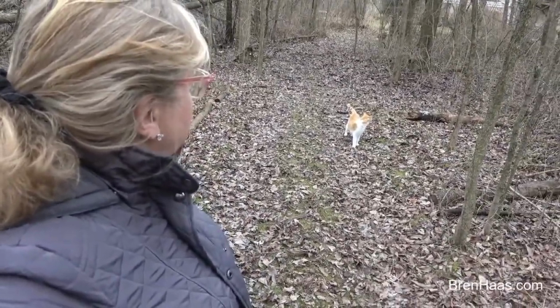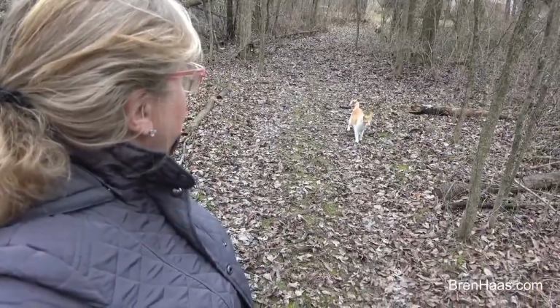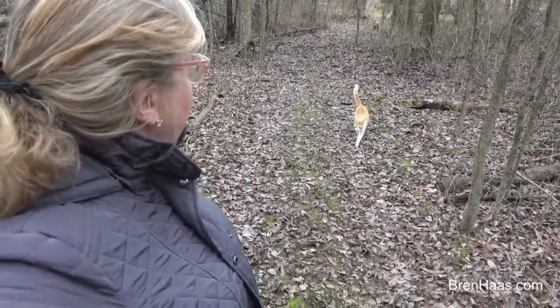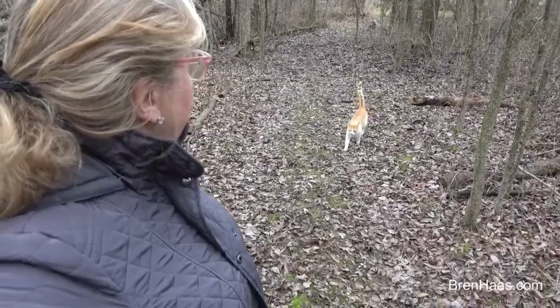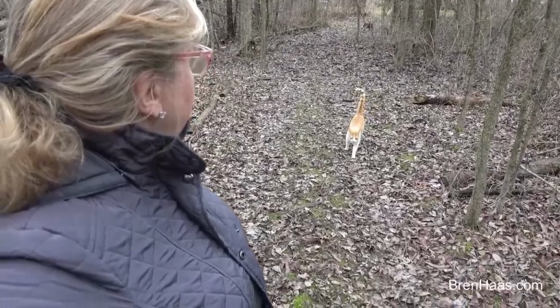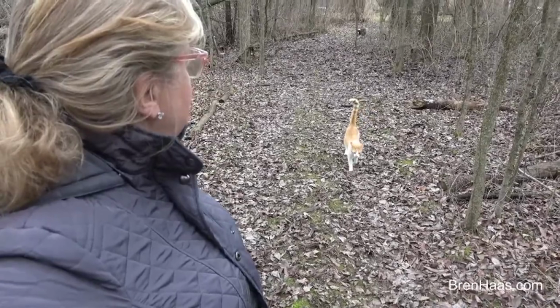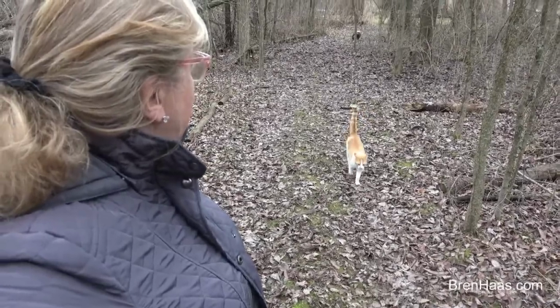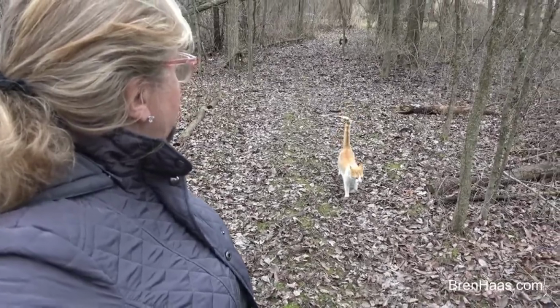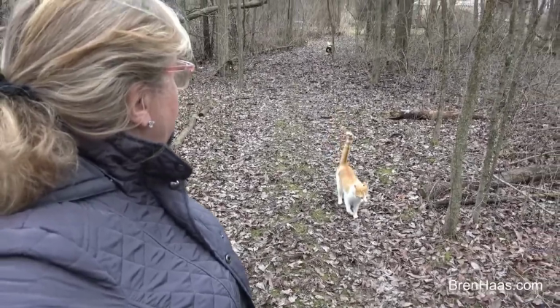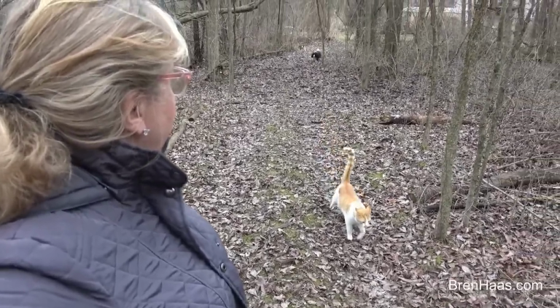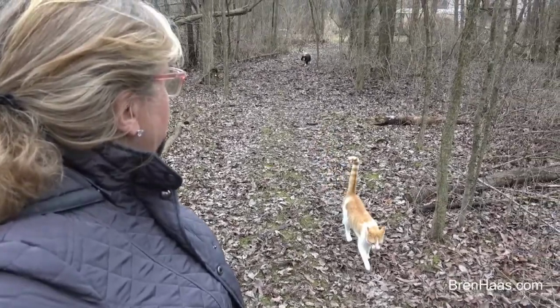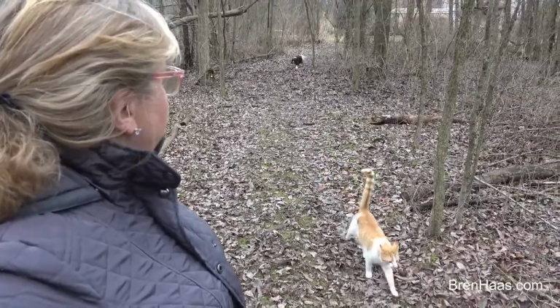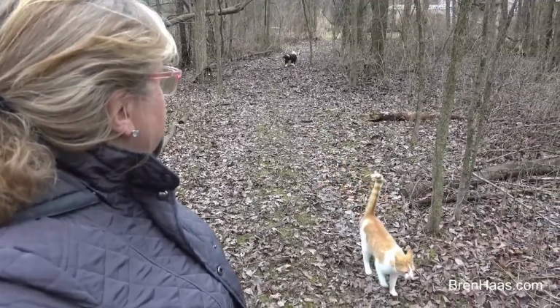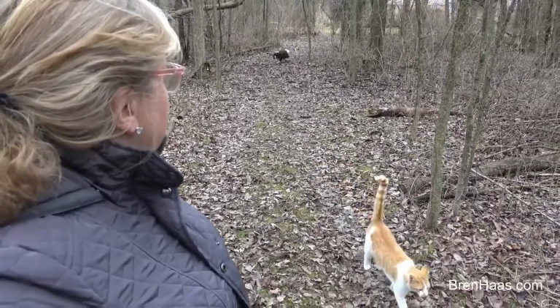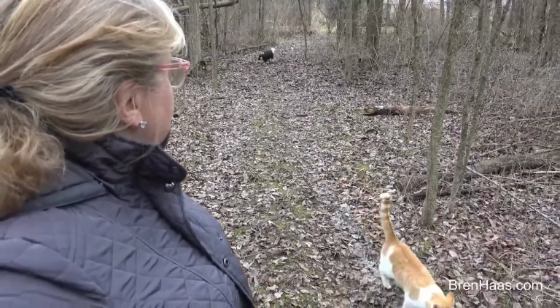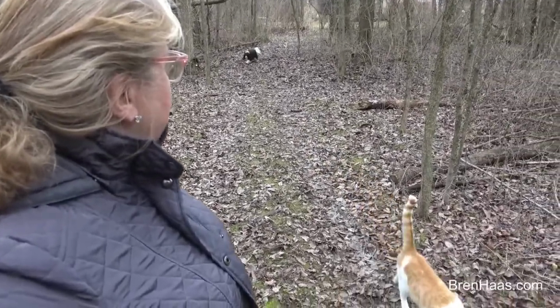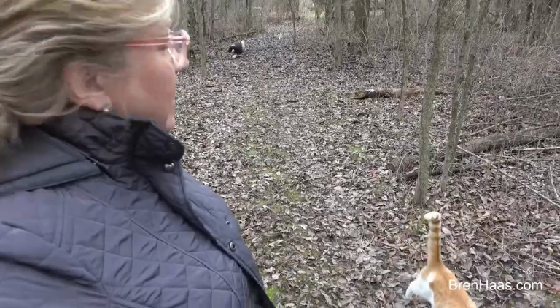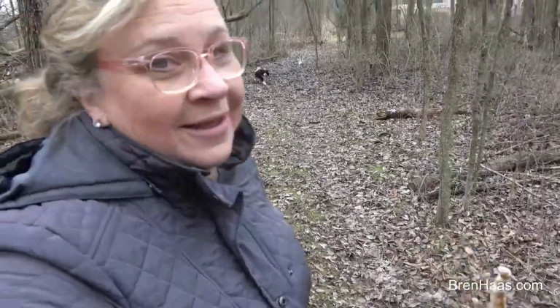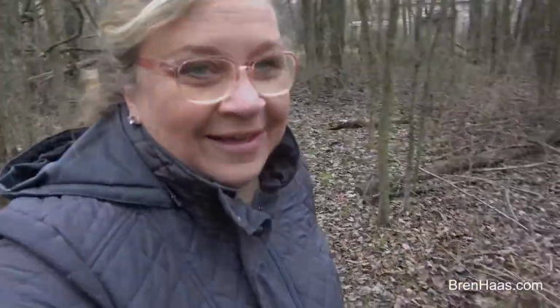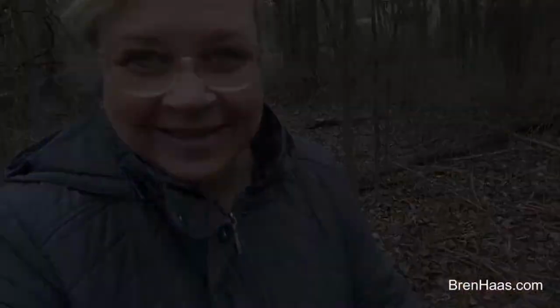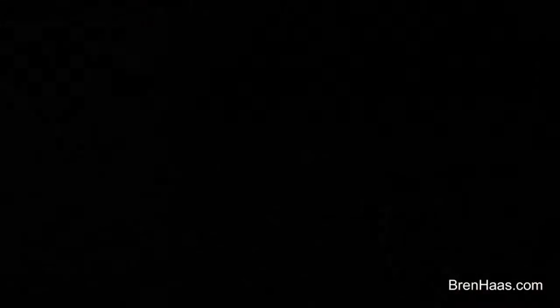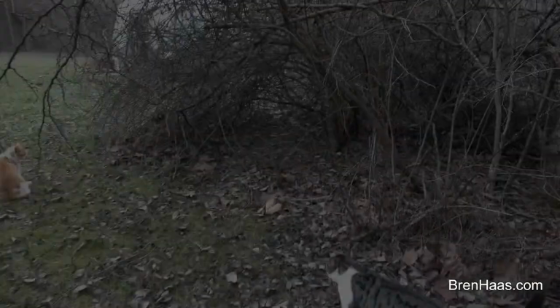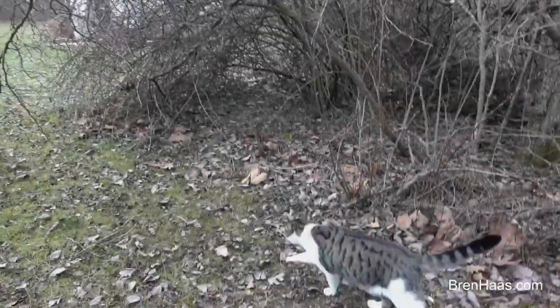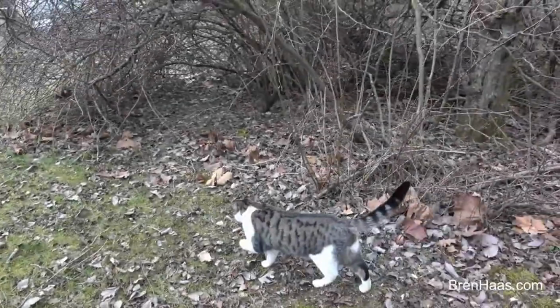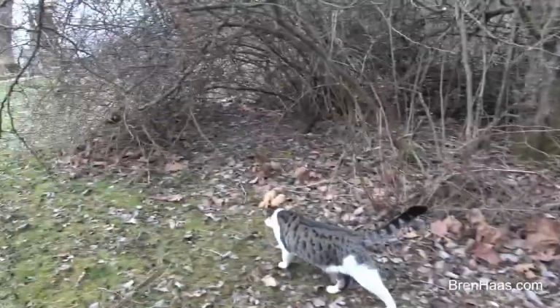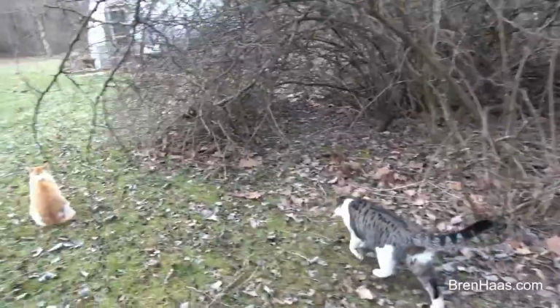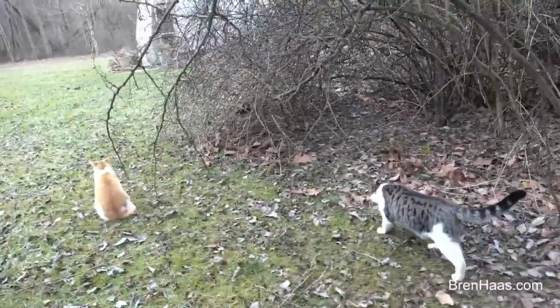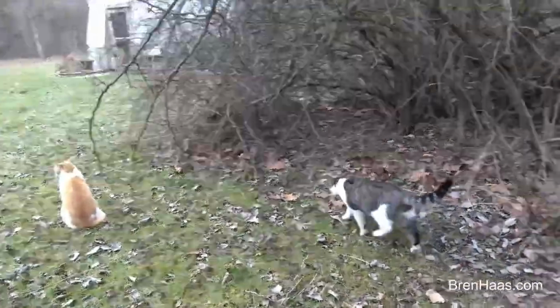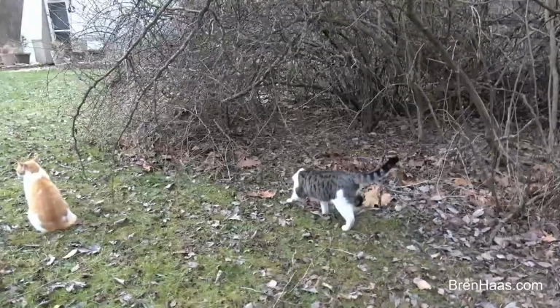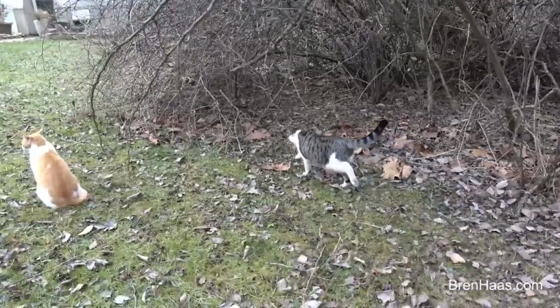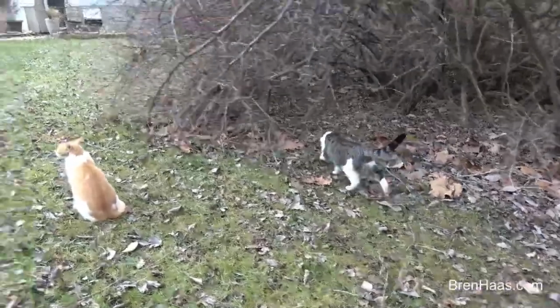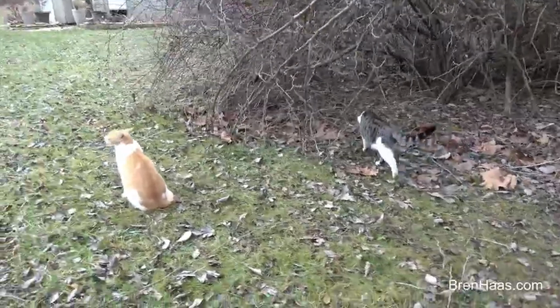Are you hot on the trail of a bunny? Here comes the other kitty. There's bunnies back there too. Did you guys find them?